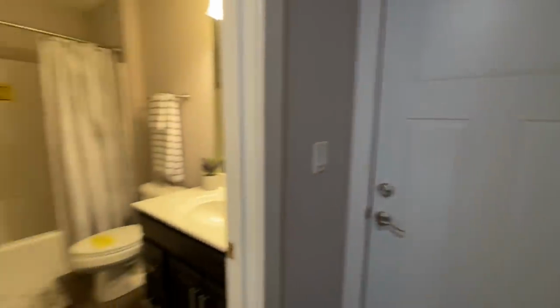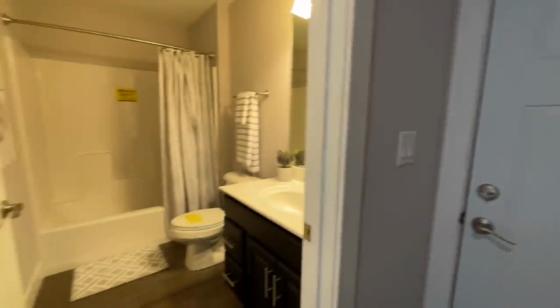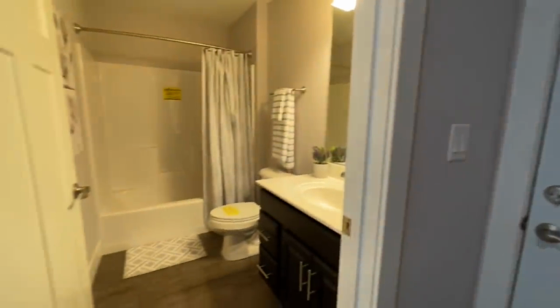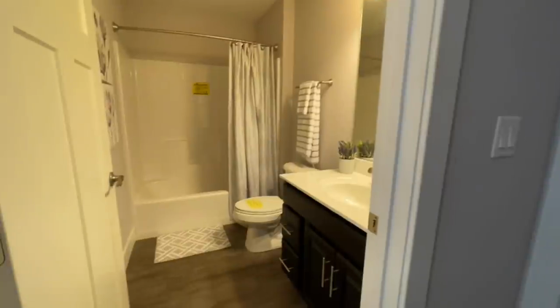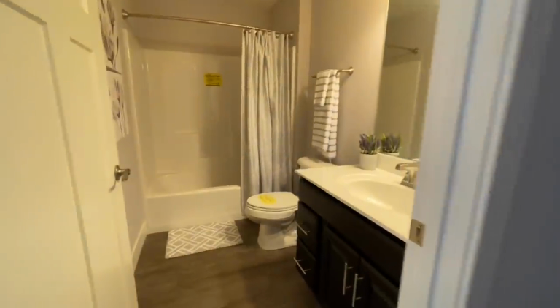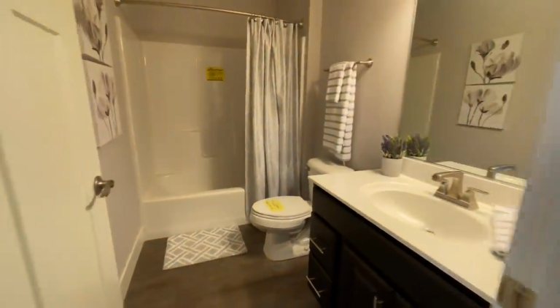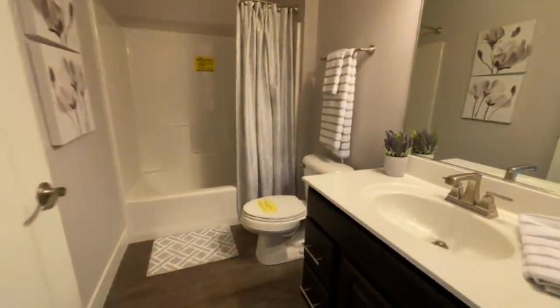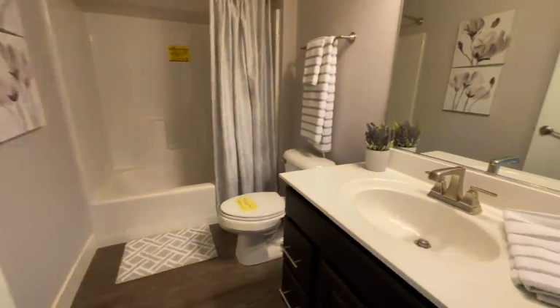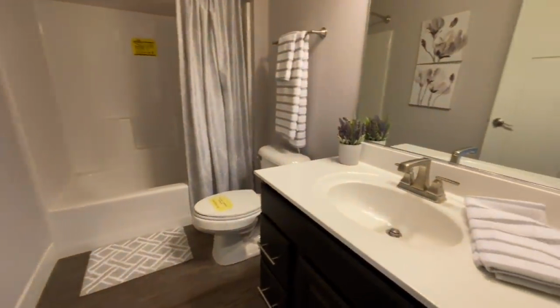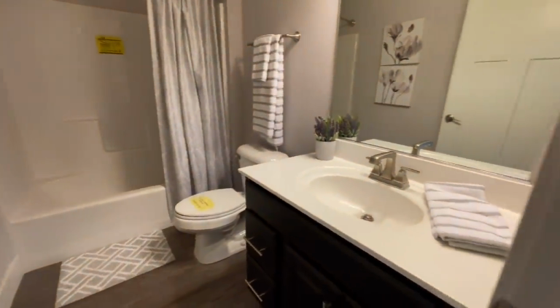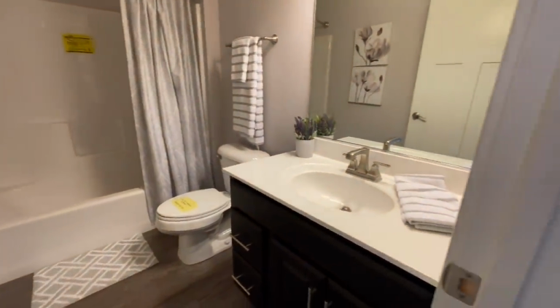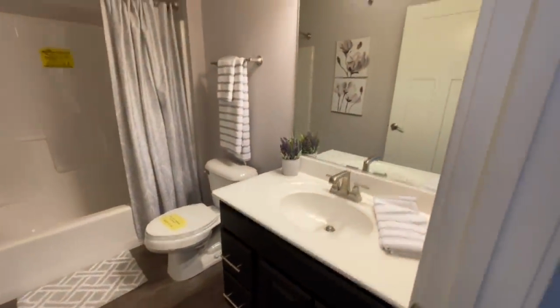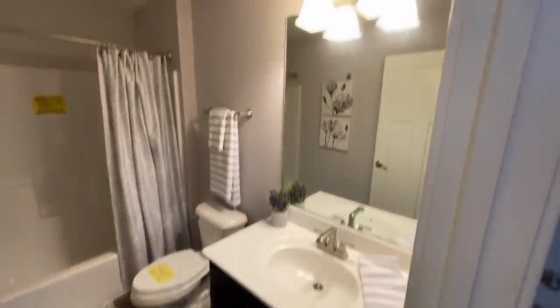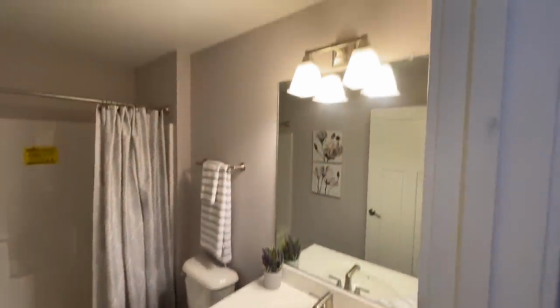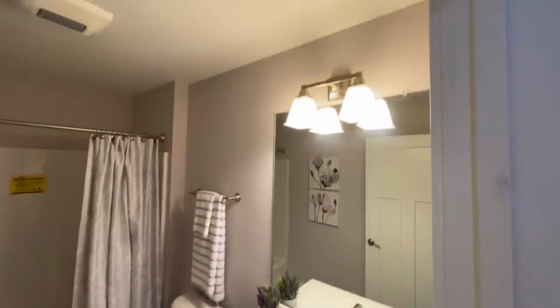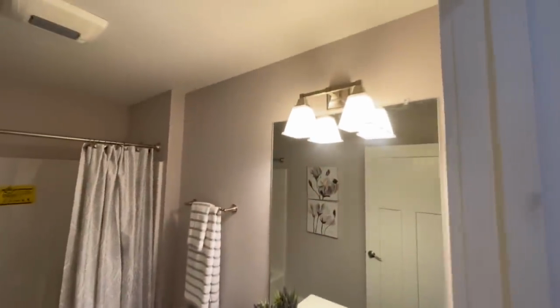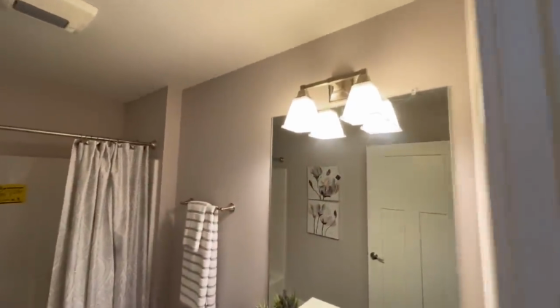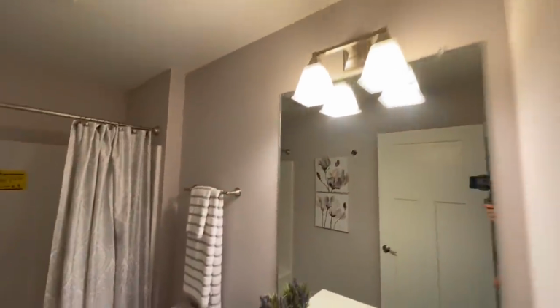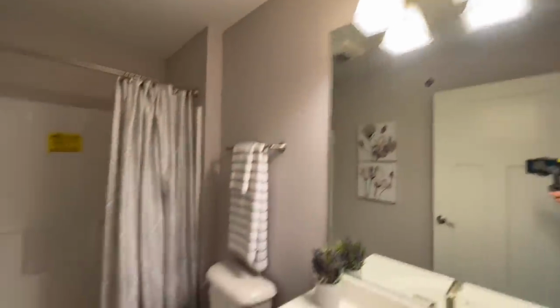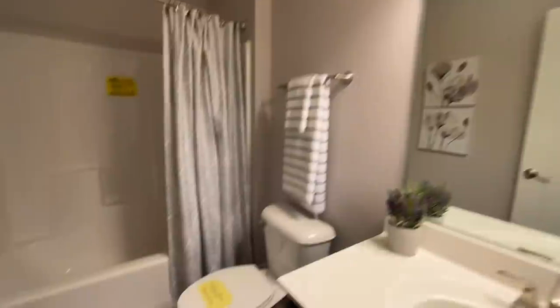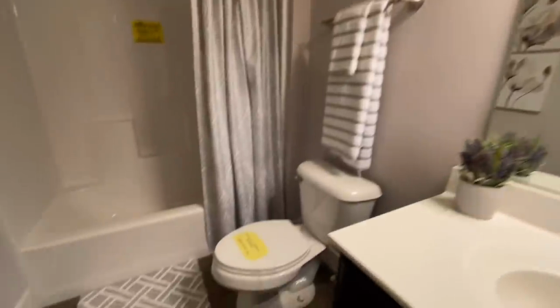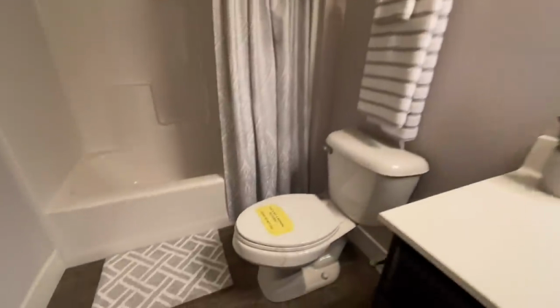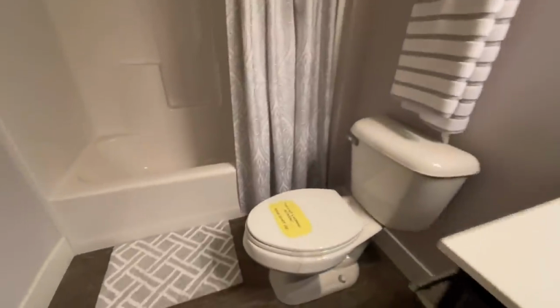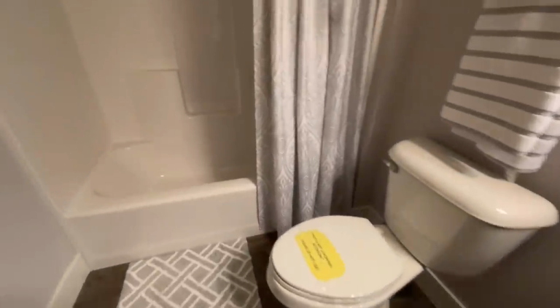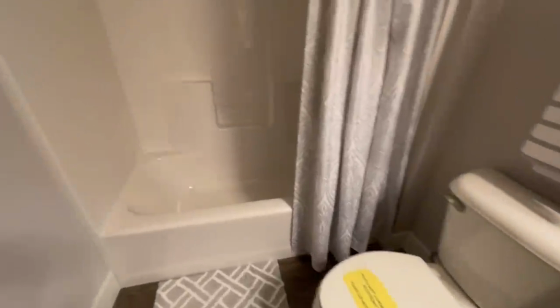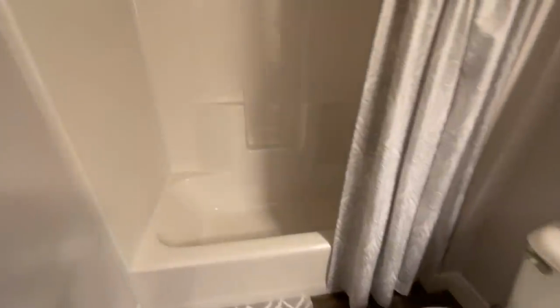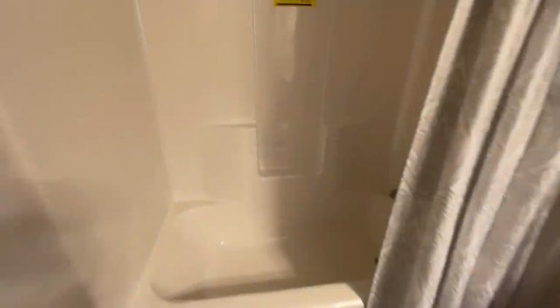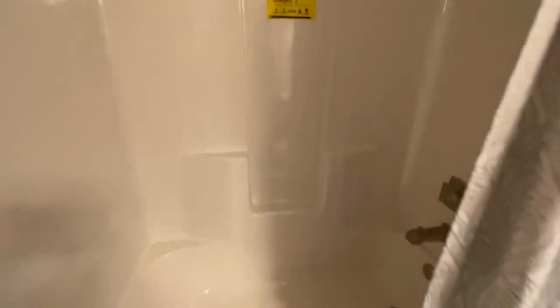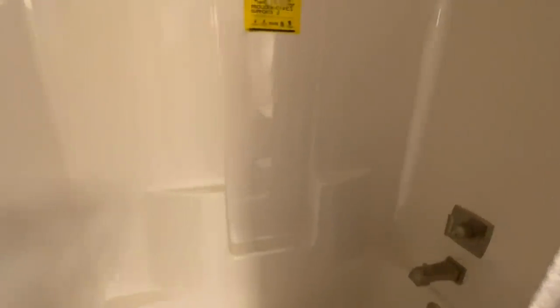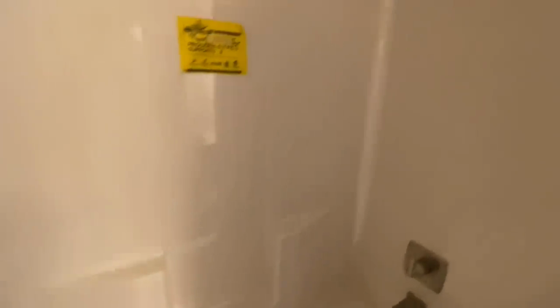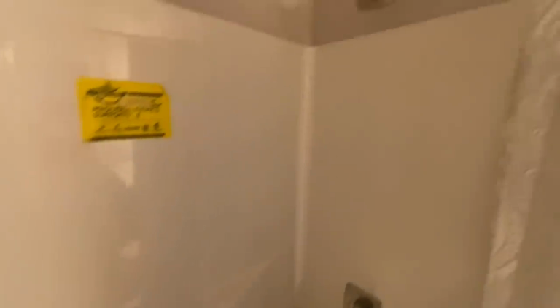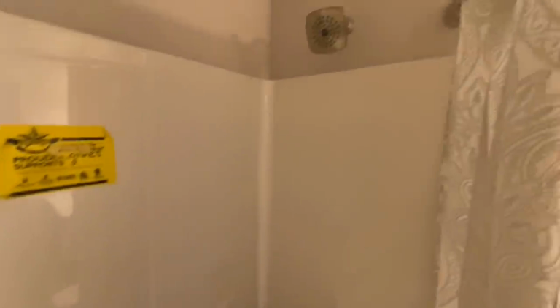And then your first full bath with the single vanity, your toilet, and your shower and tub combo.